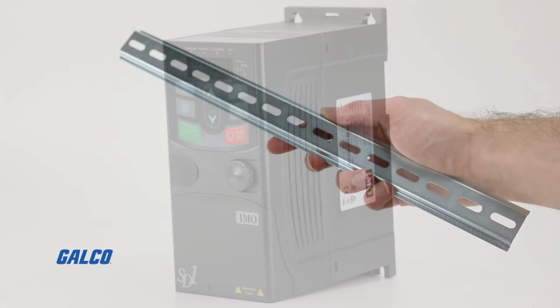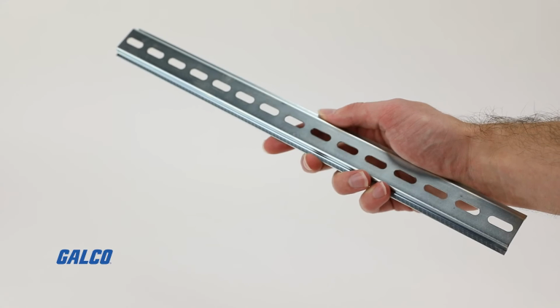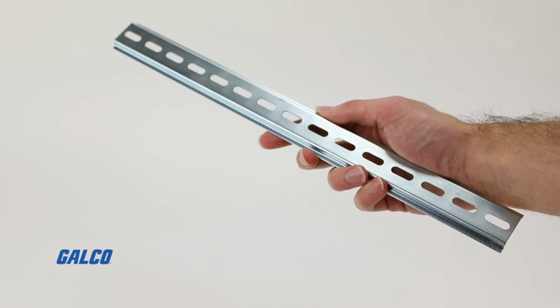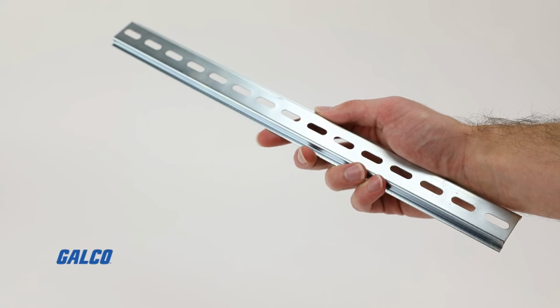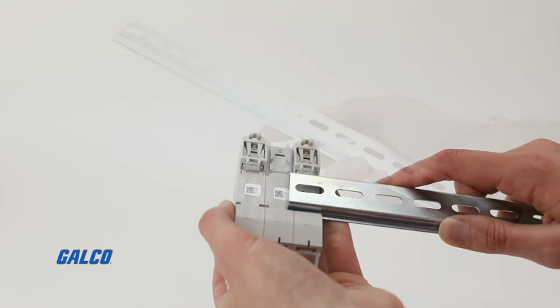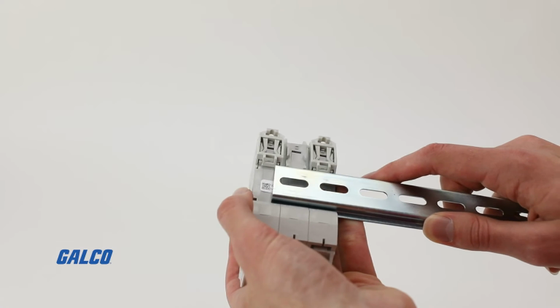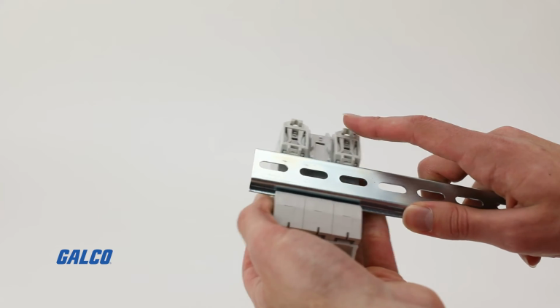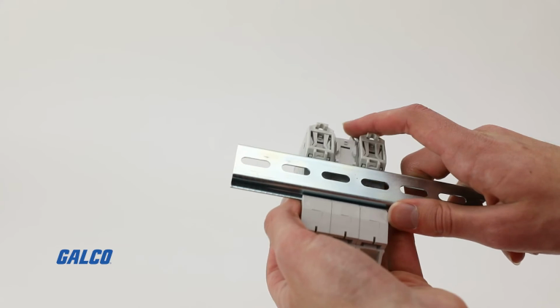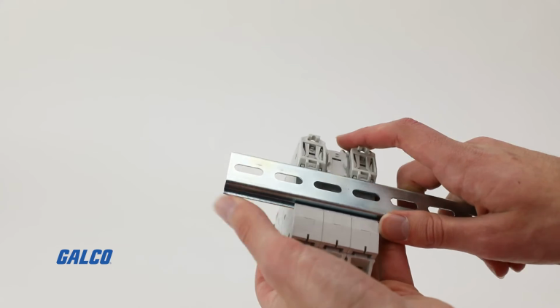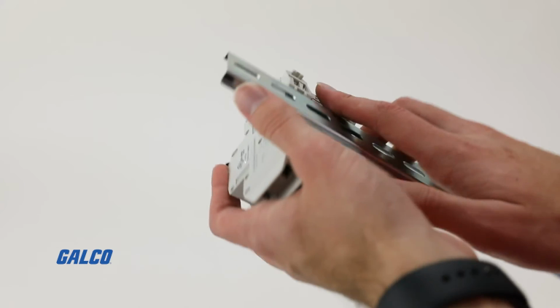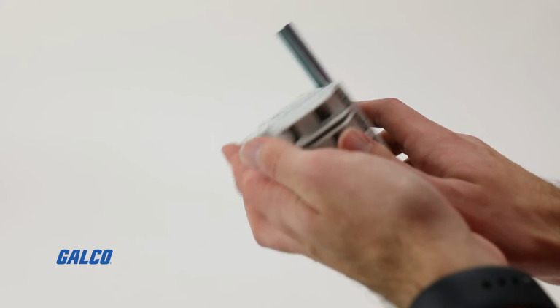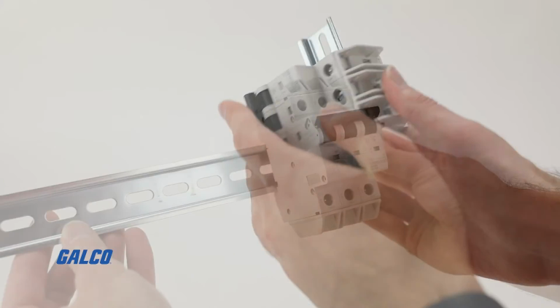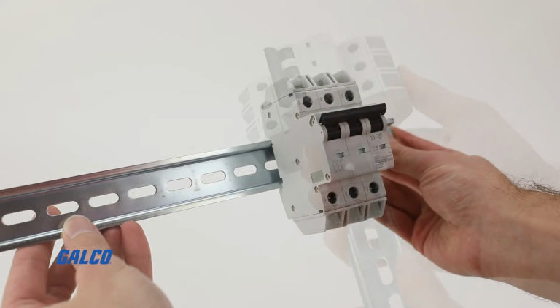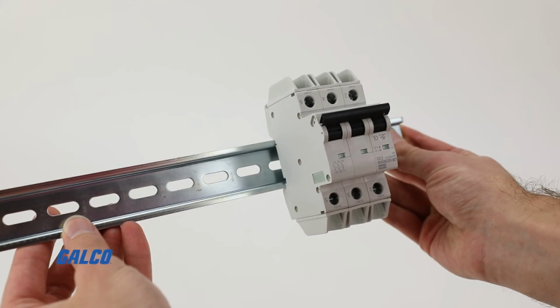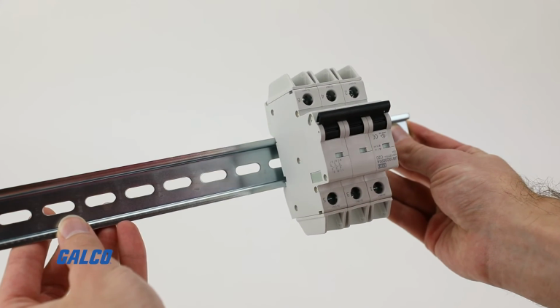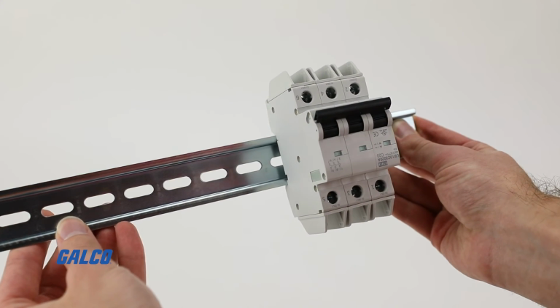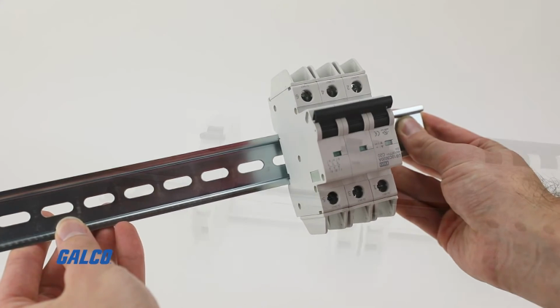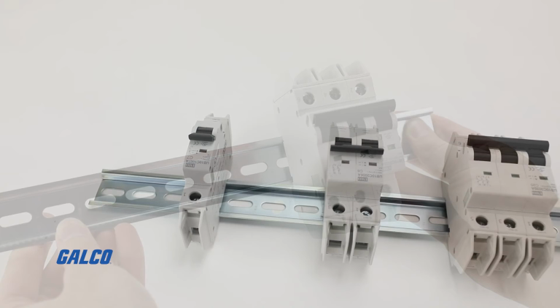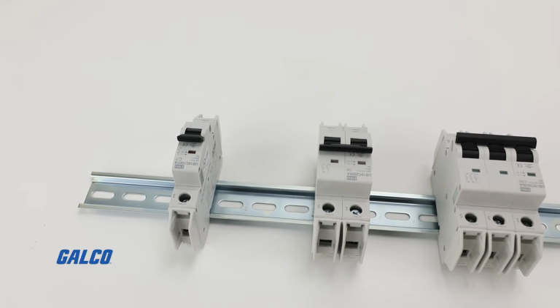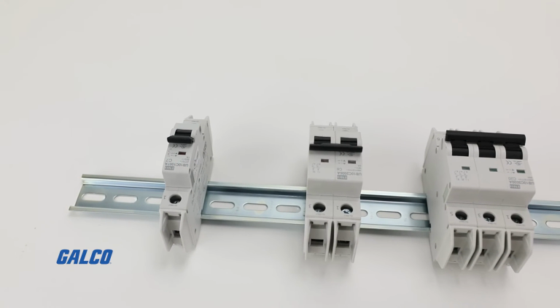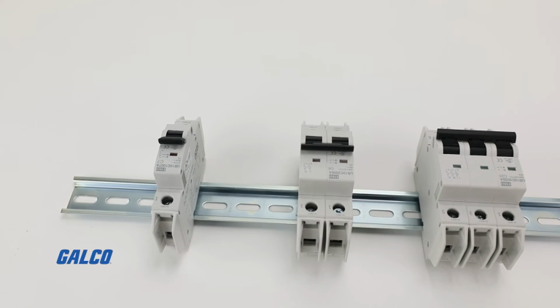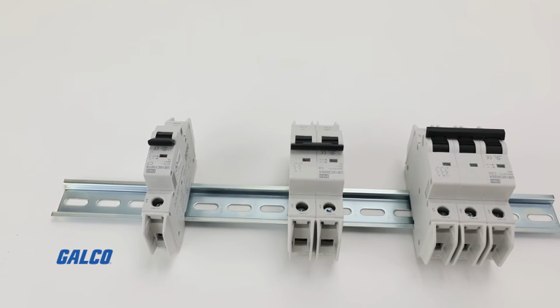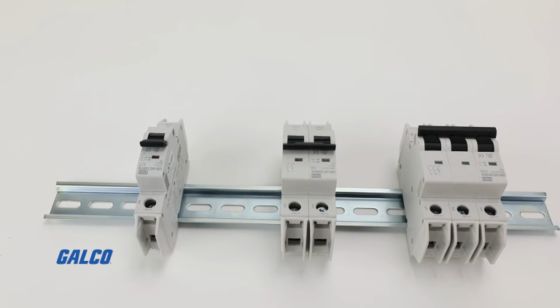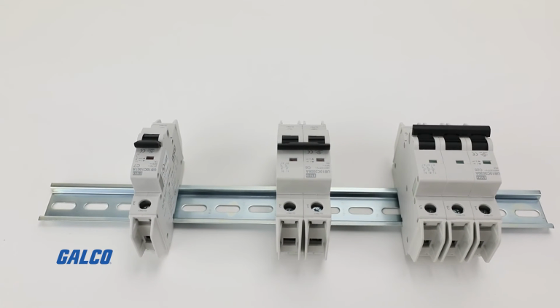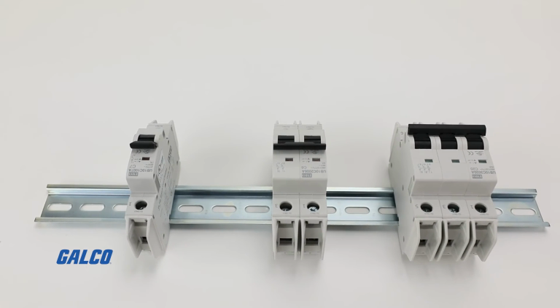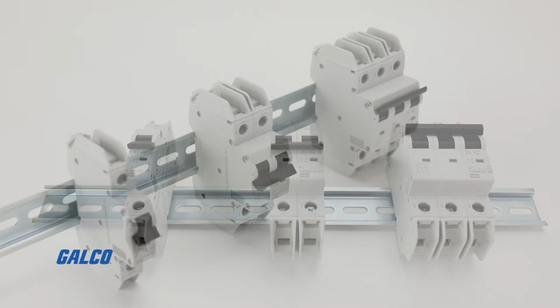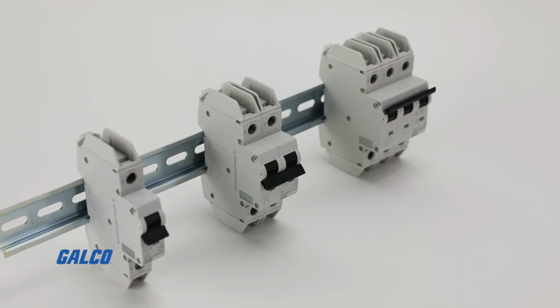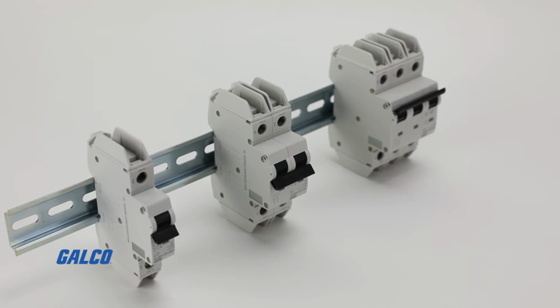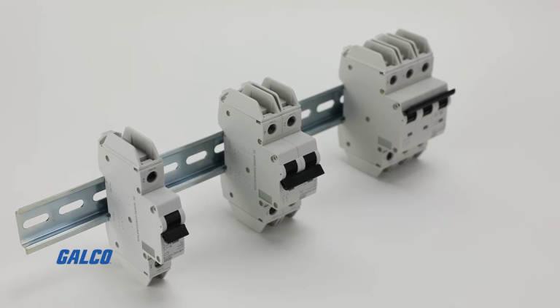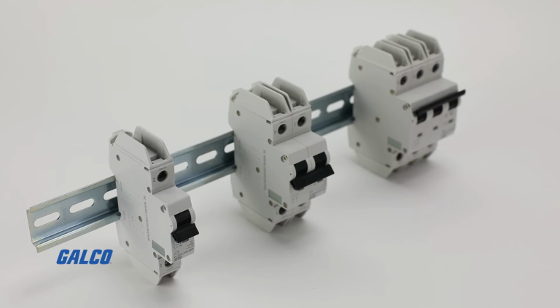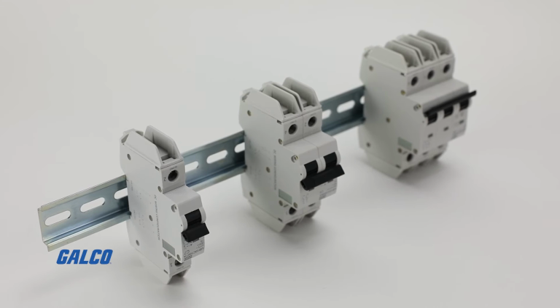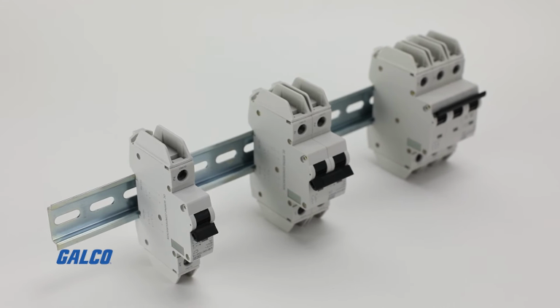Designed for smooth, safe and quick mounting, these DIN rail options from IBOKO help you save time when it comes to installing and give you ease of access to wiring when you need to repair or troubleshoot devices attached to the DIN rail.